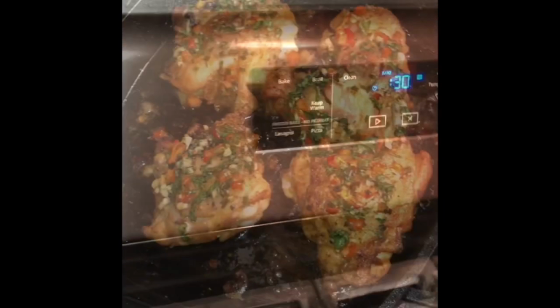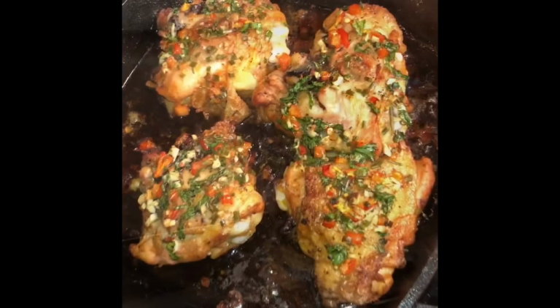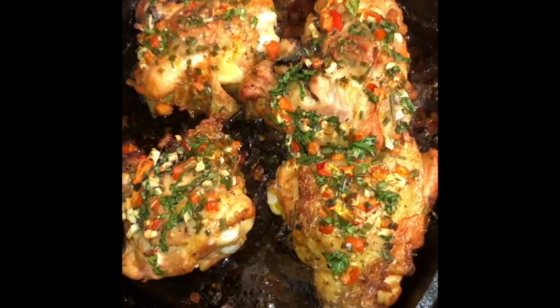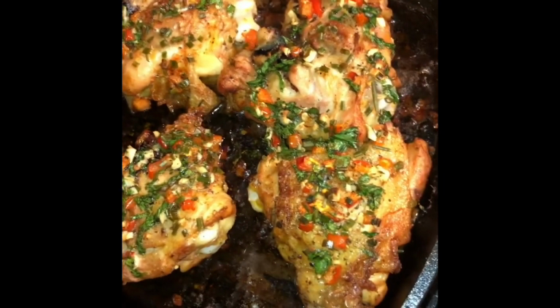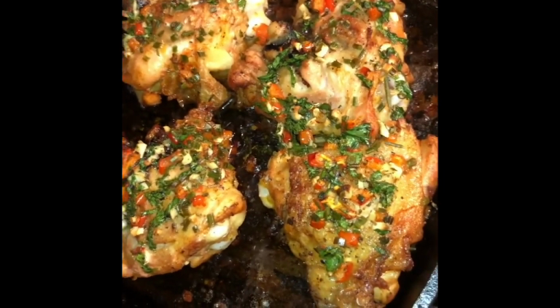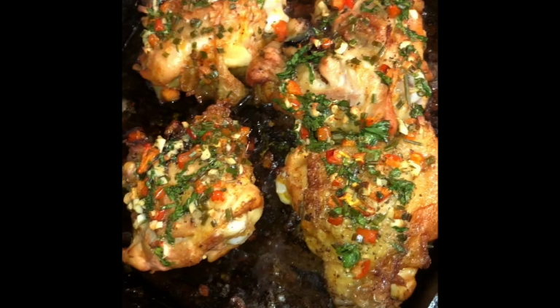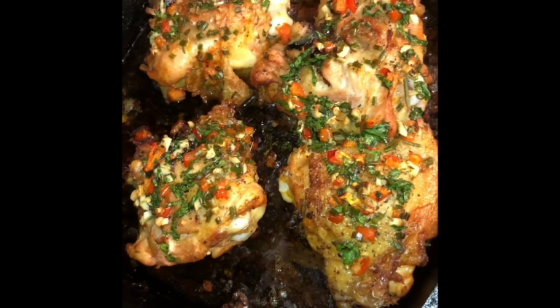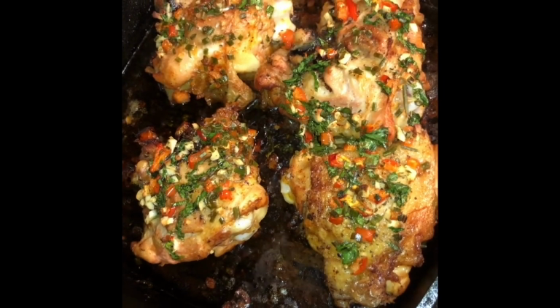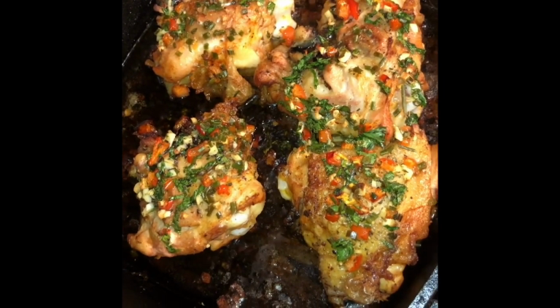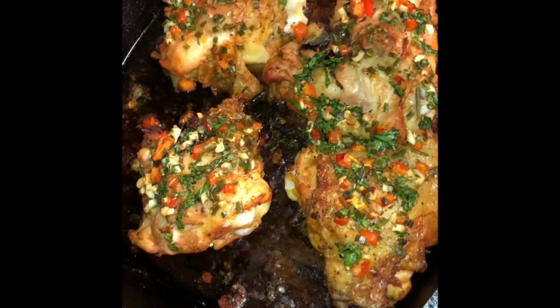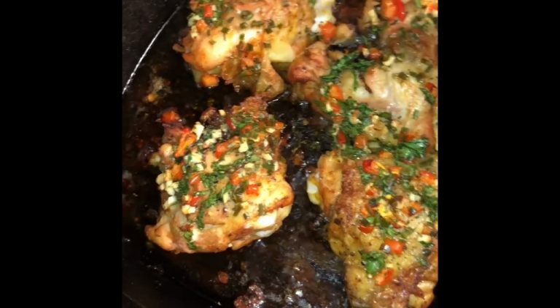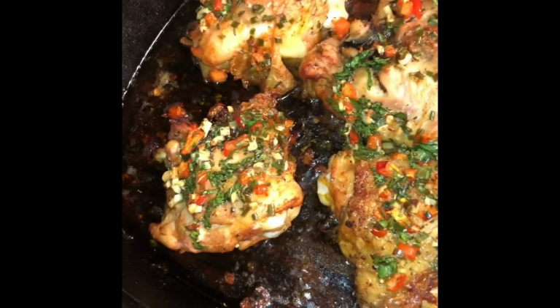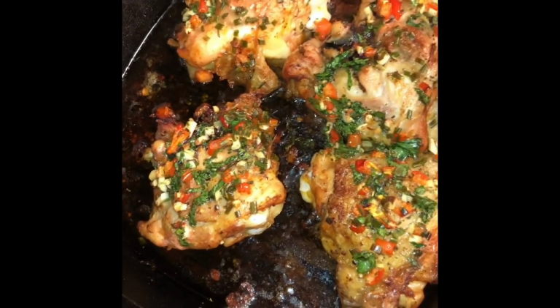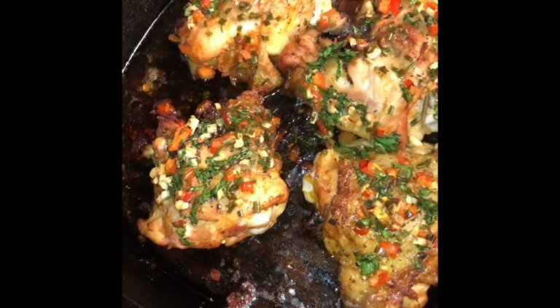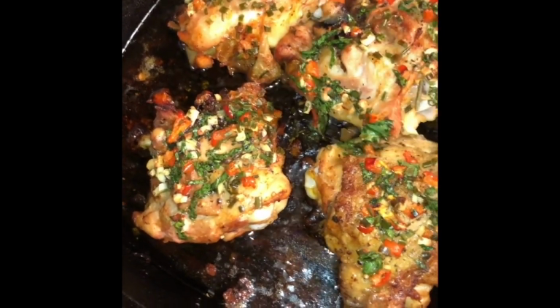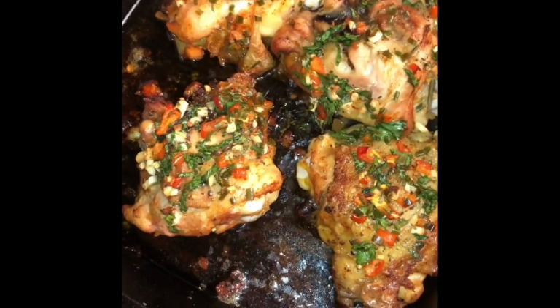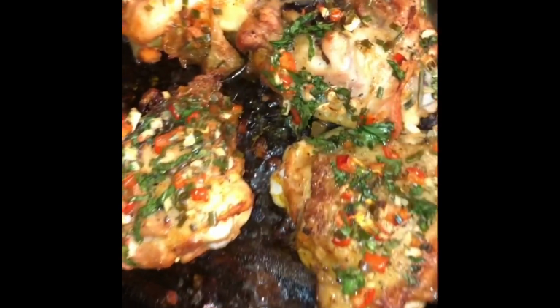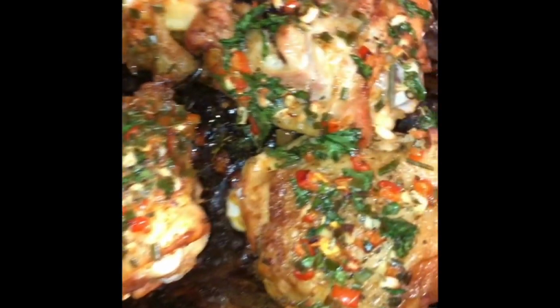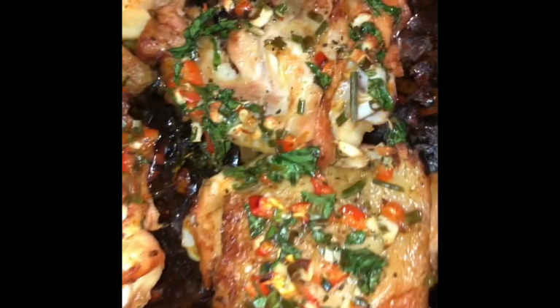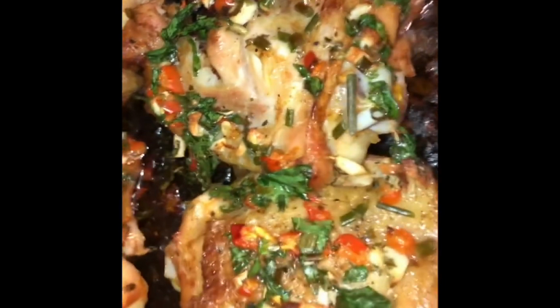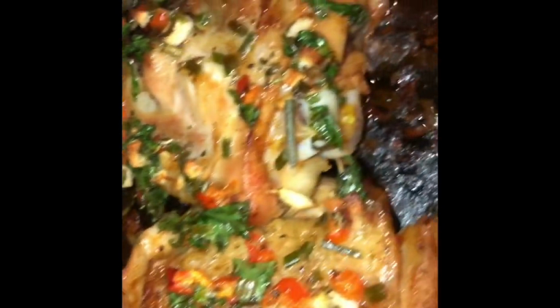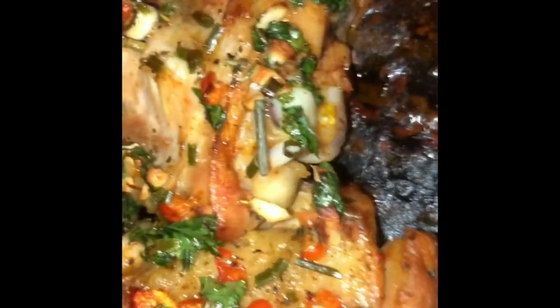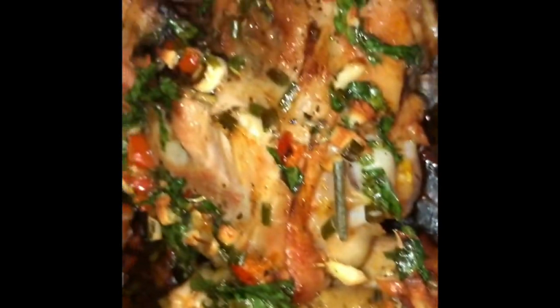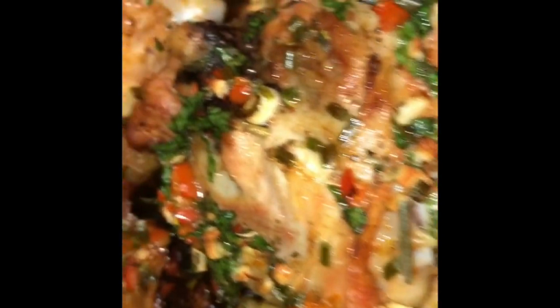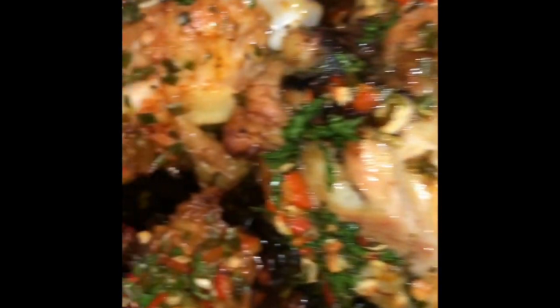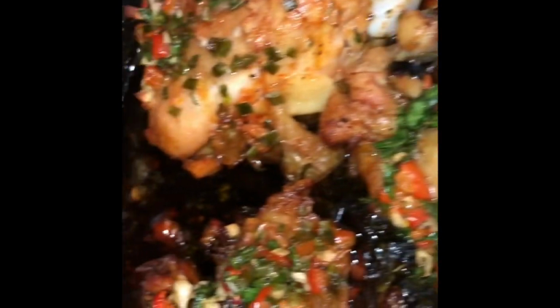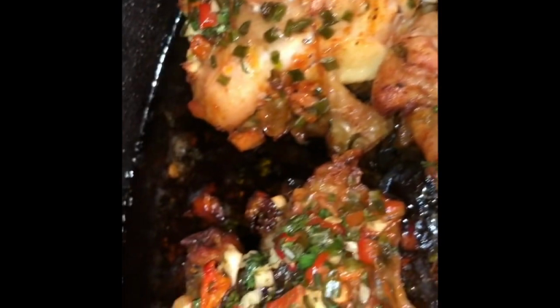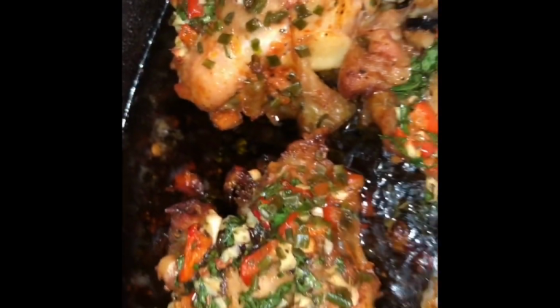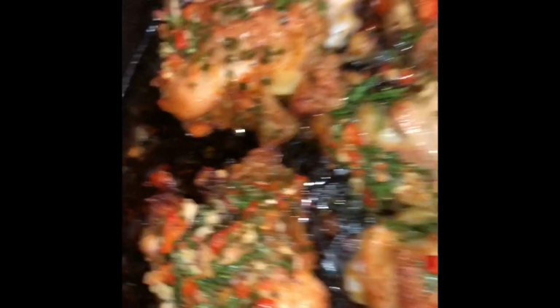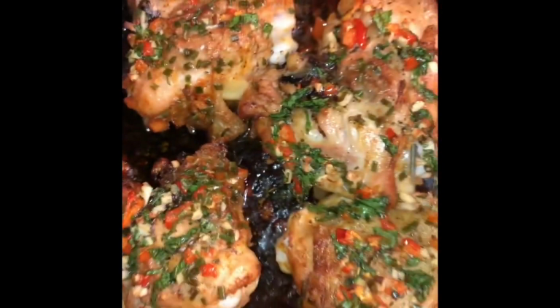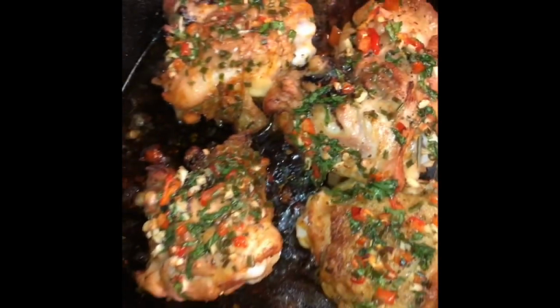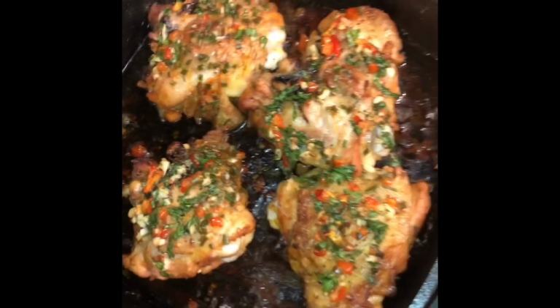Oh guys, look at this! So after a good 30 minutes, this is how my chicken comes out. This looks so yummy, I love this!